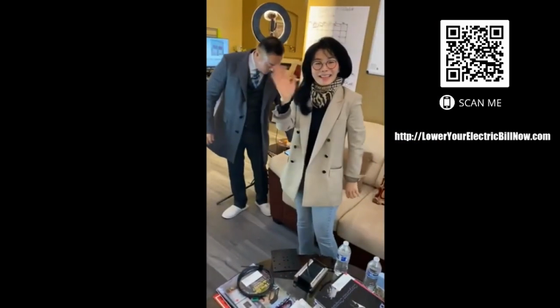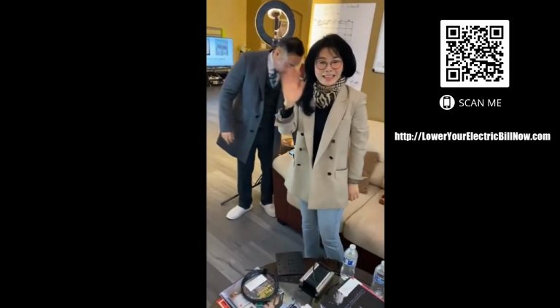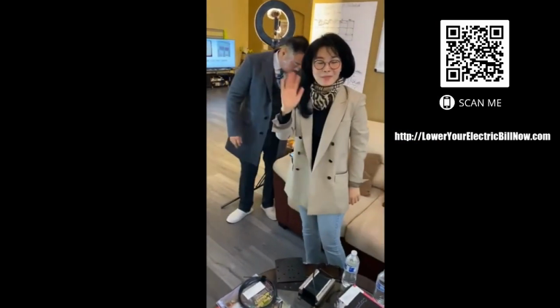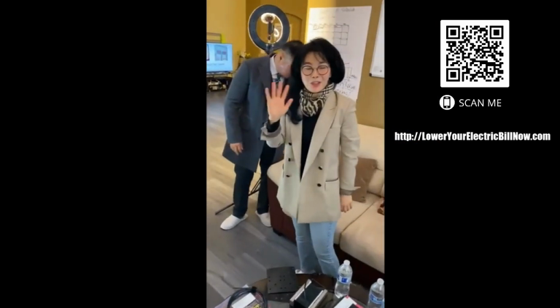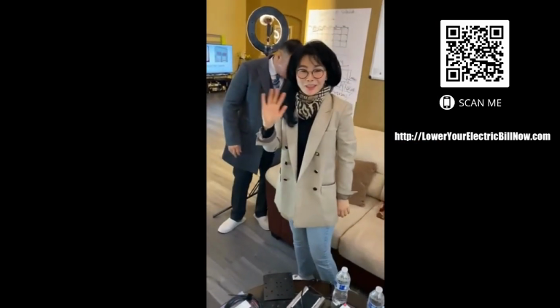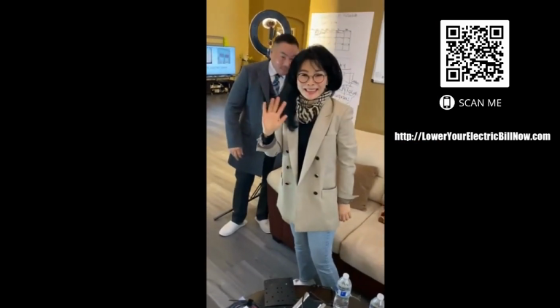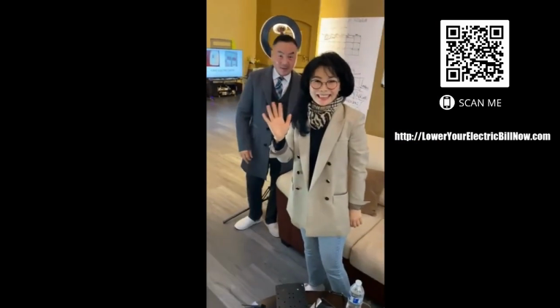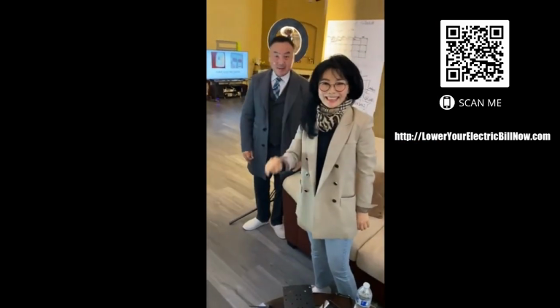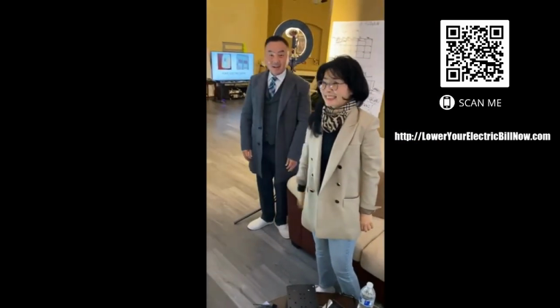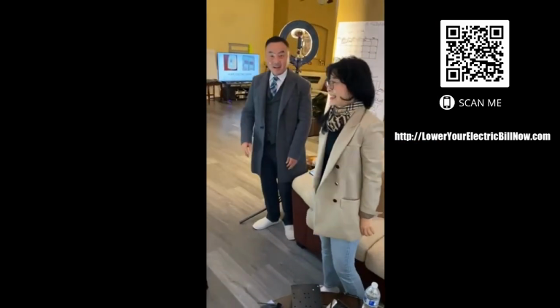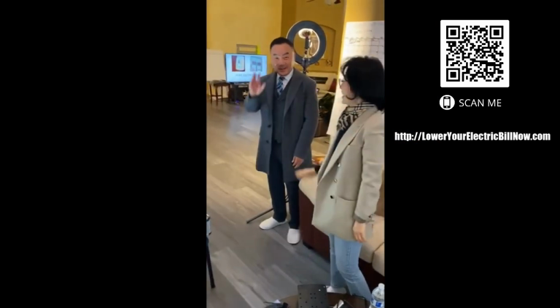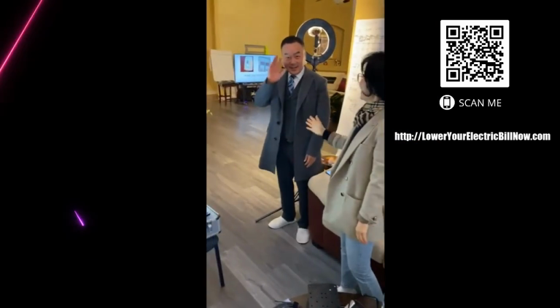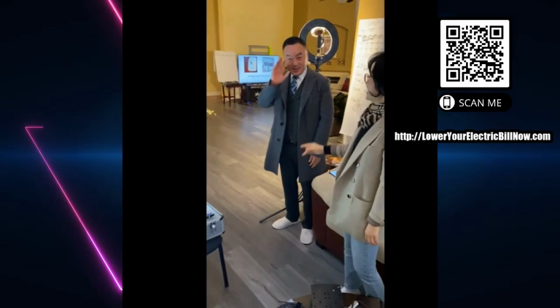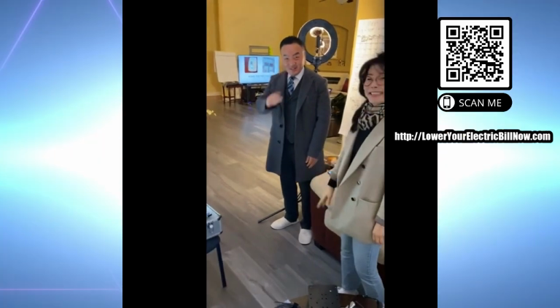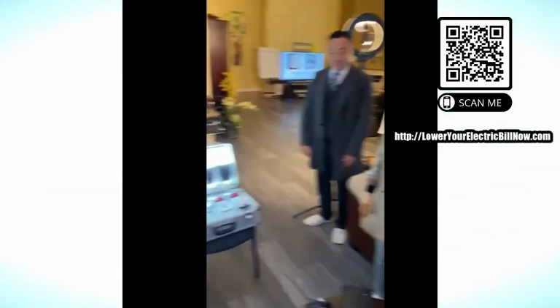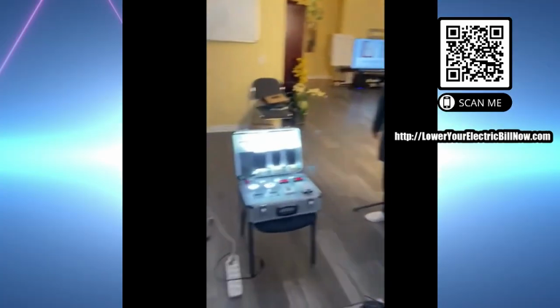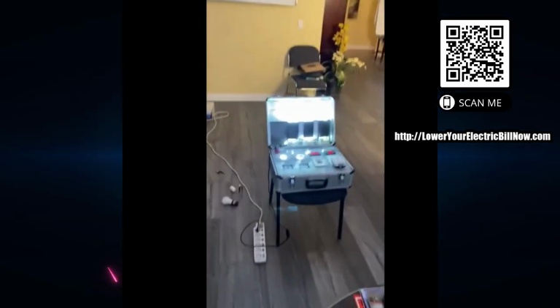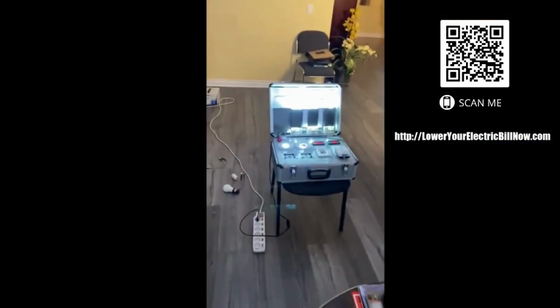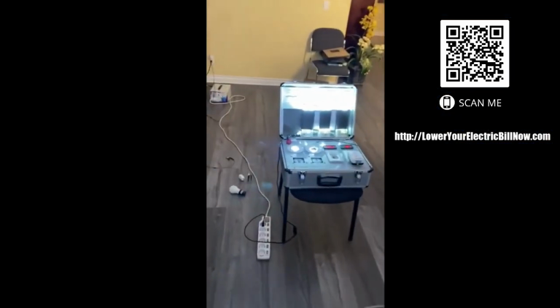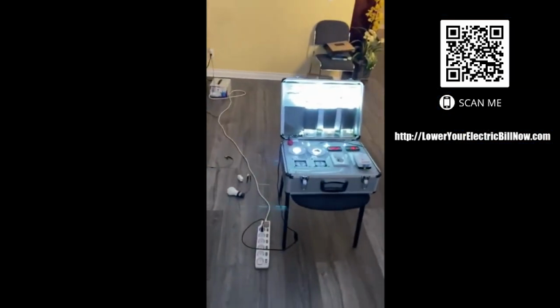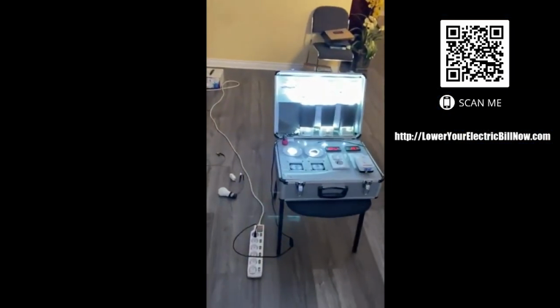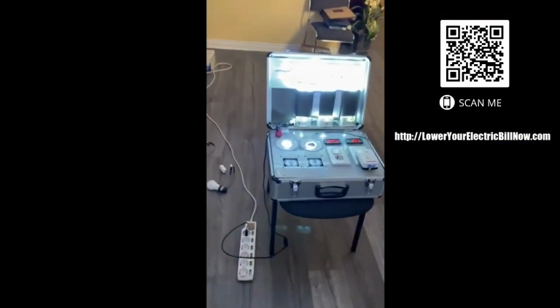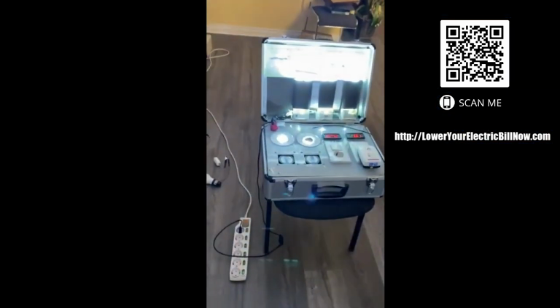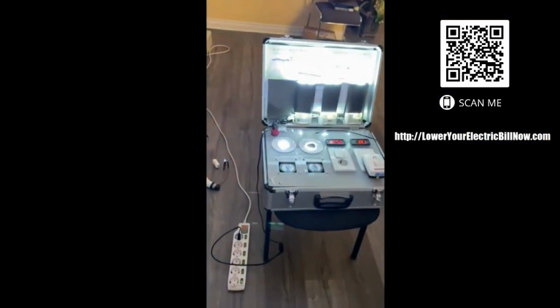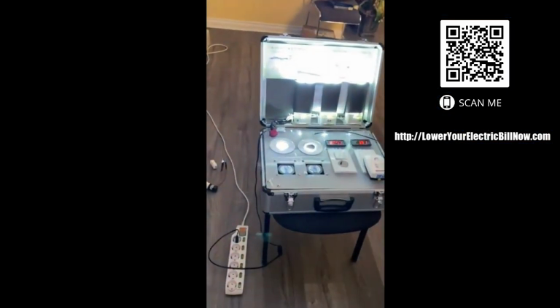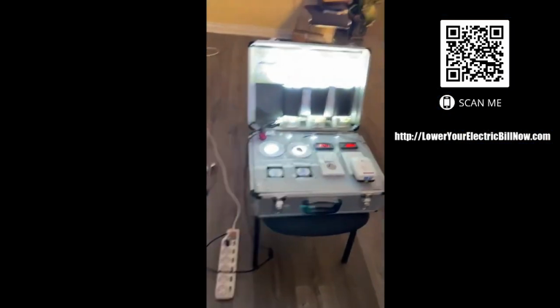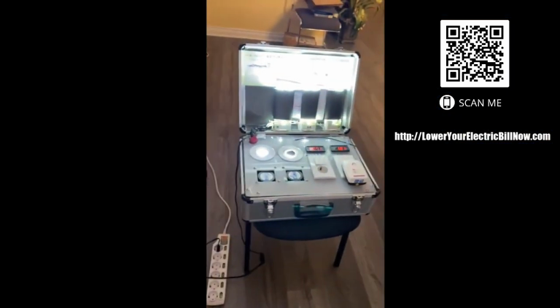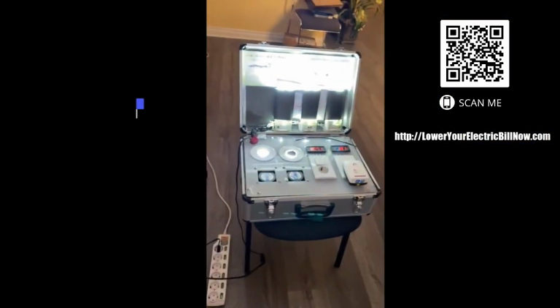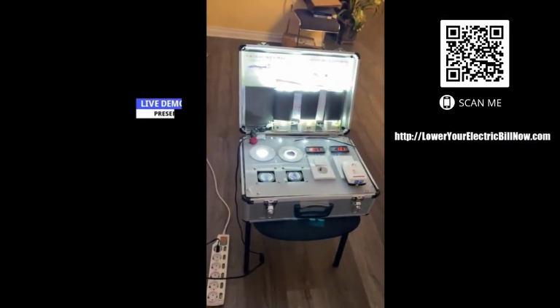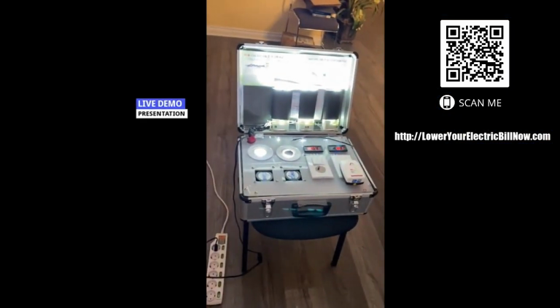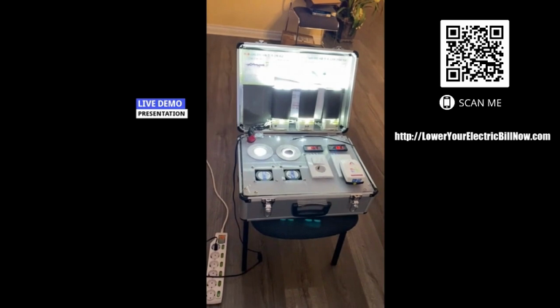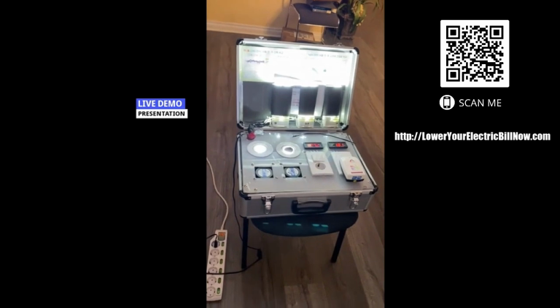Hi, nice to meet you. Hi, nice to meet you. Okay, so they're going to do a demonstration today for our electric home saver.